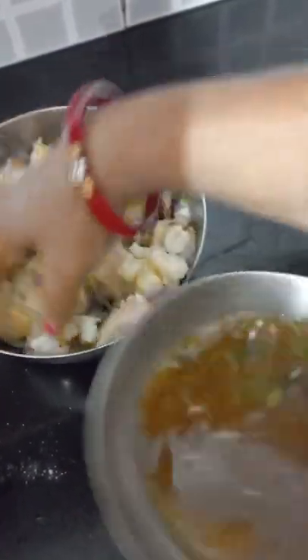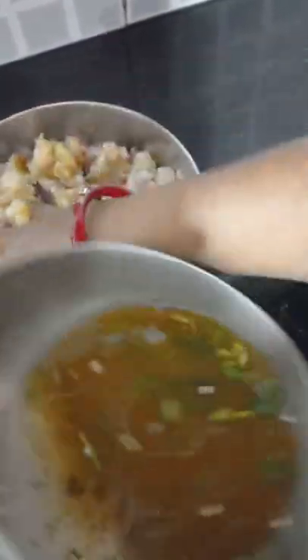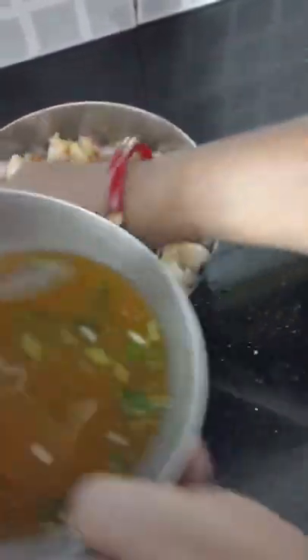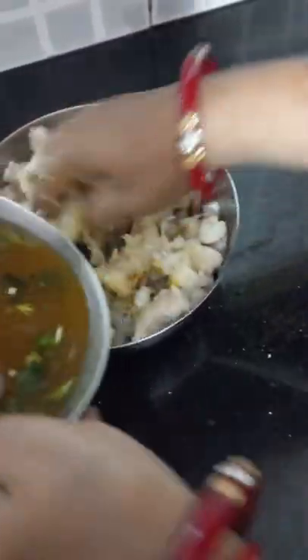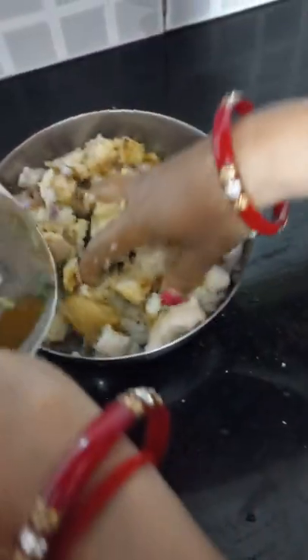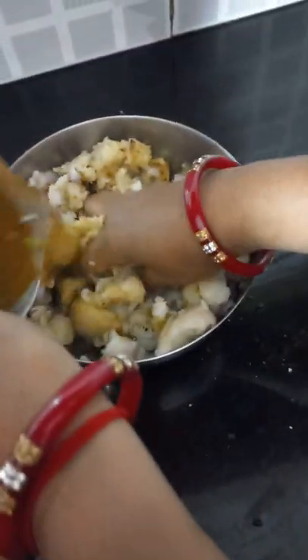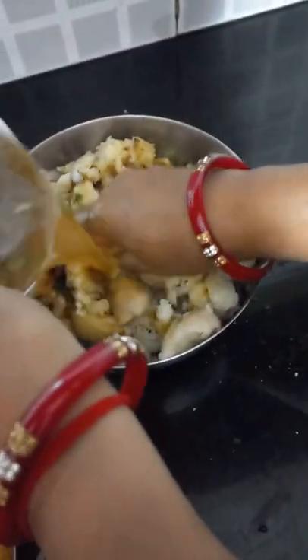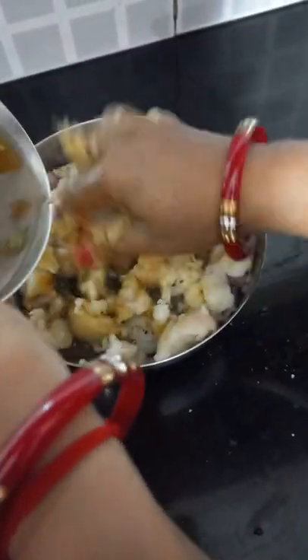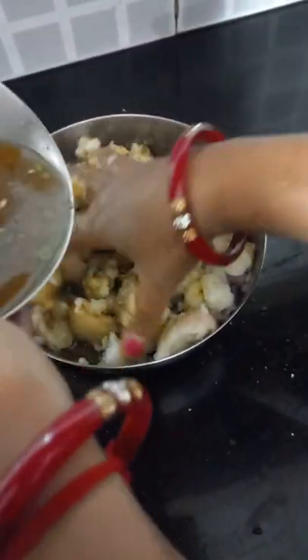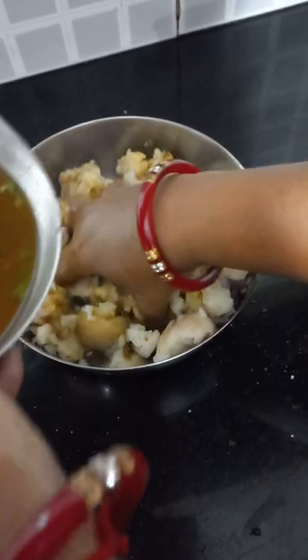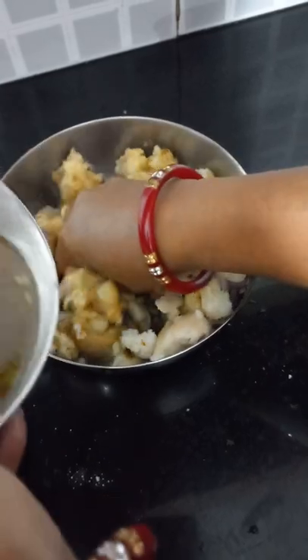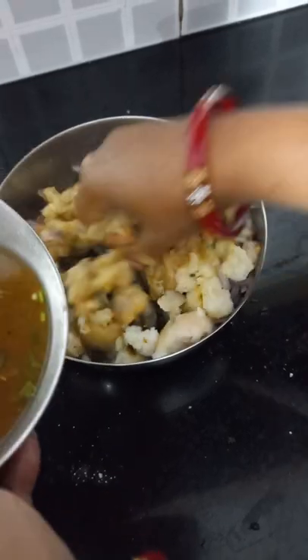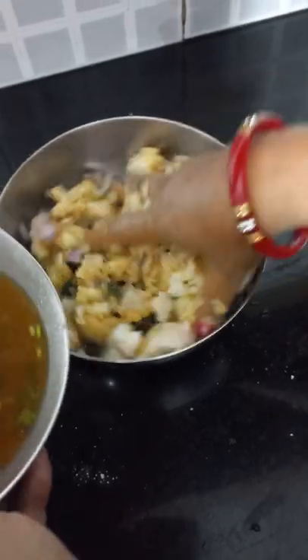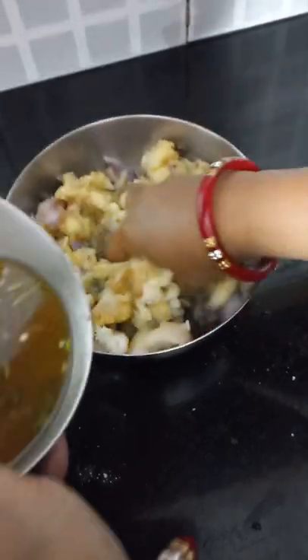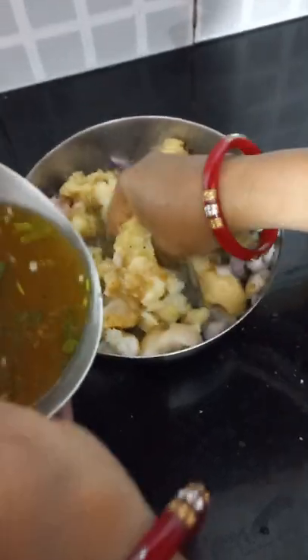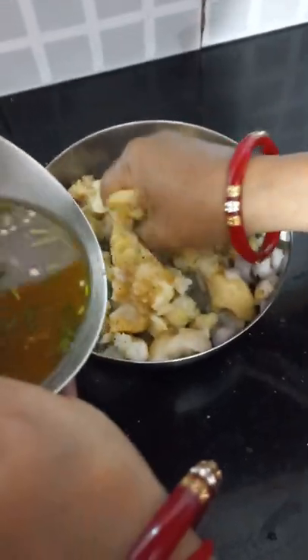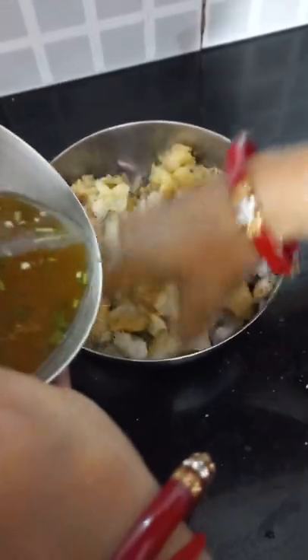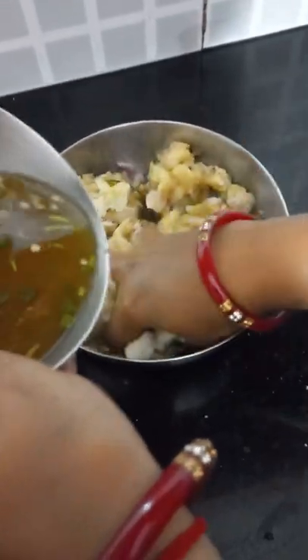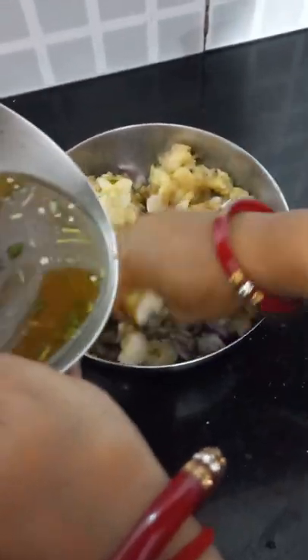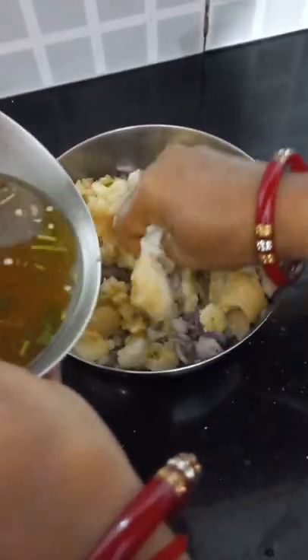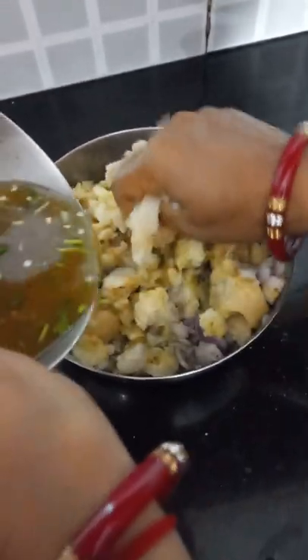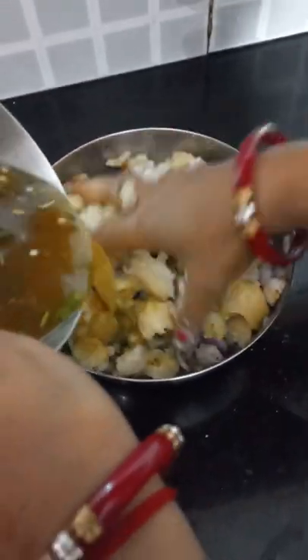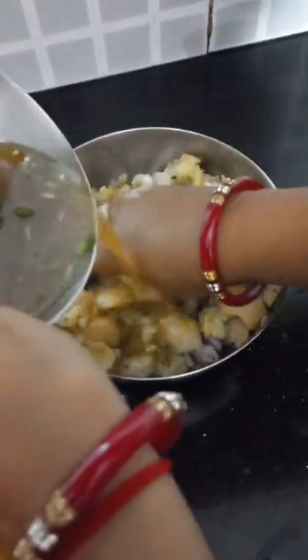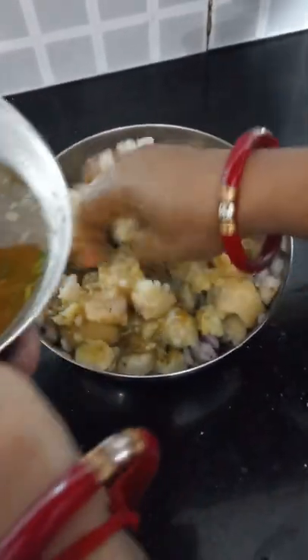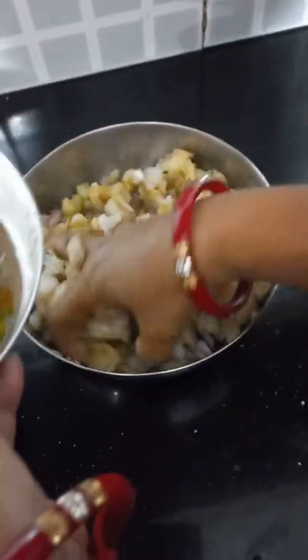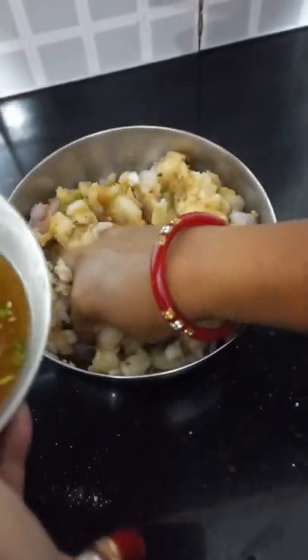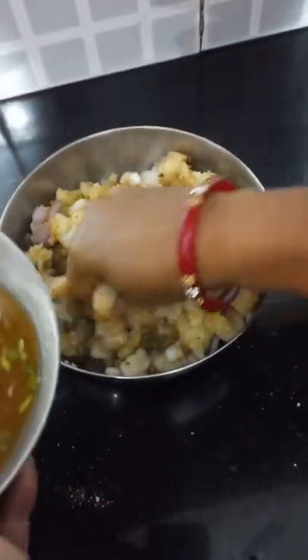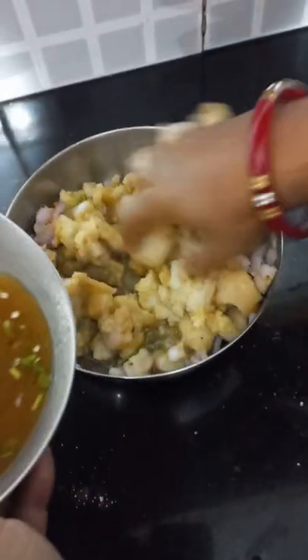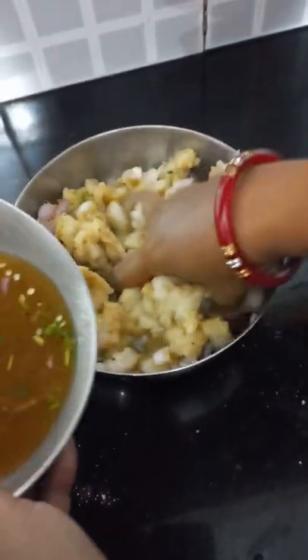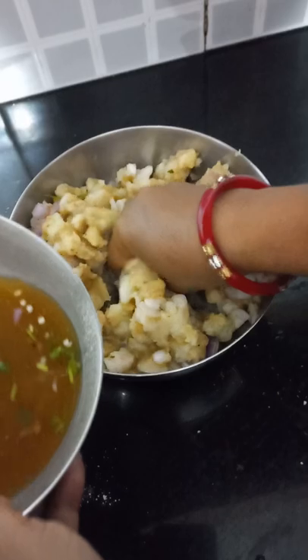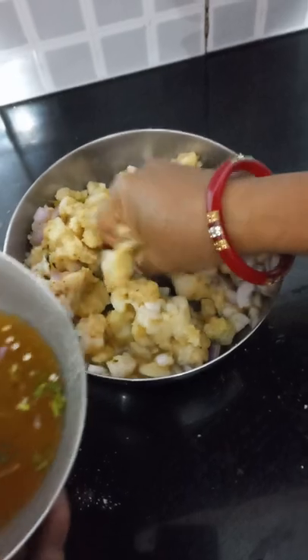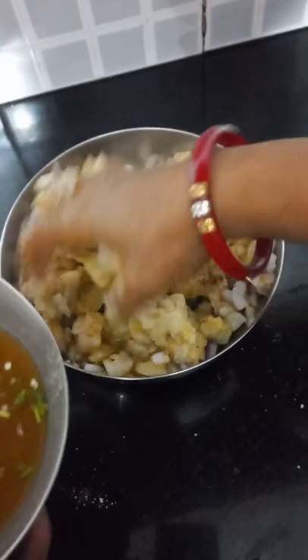This is our mother's great recipe. This is our food, which is a very dense food.